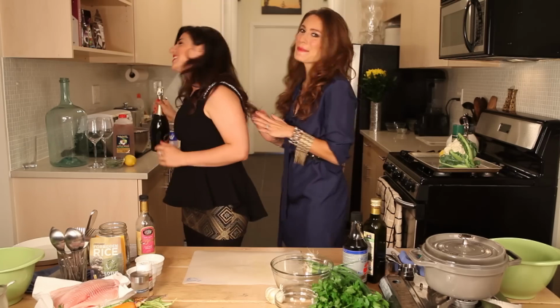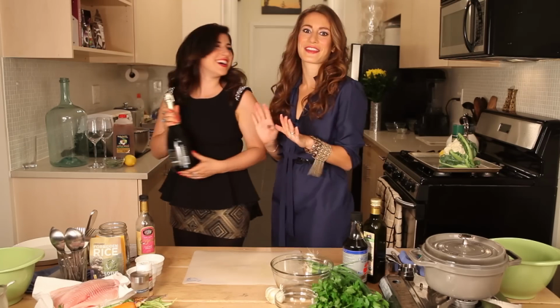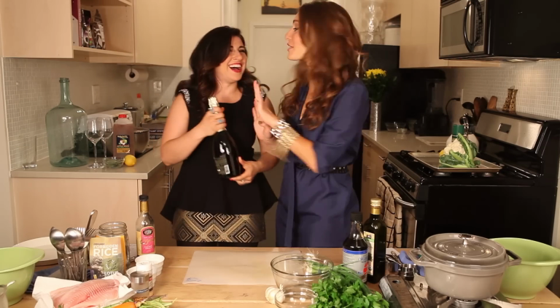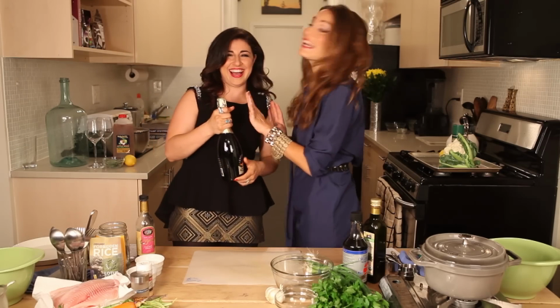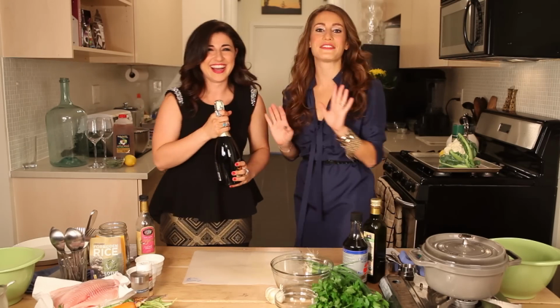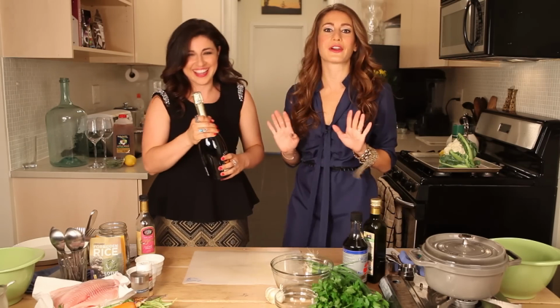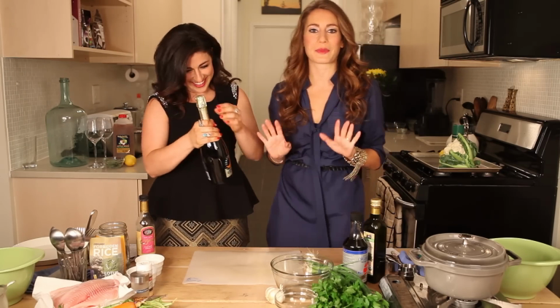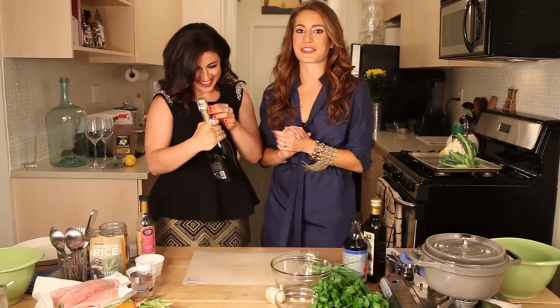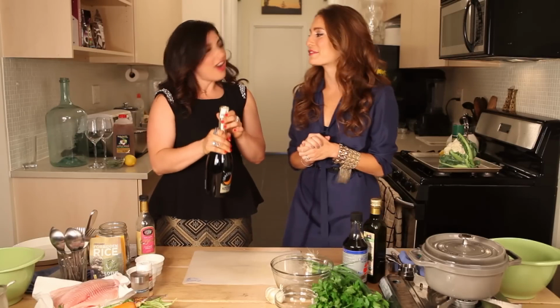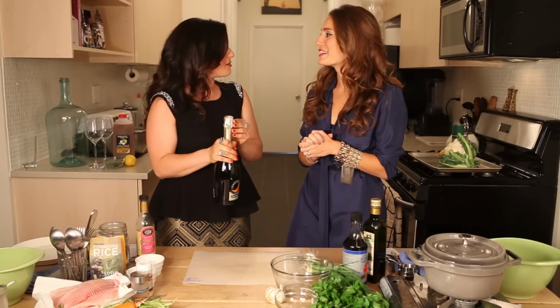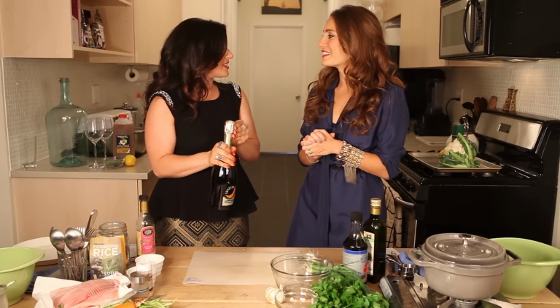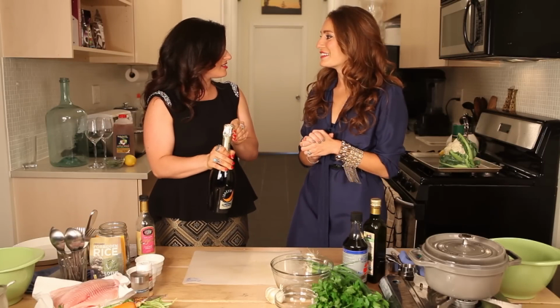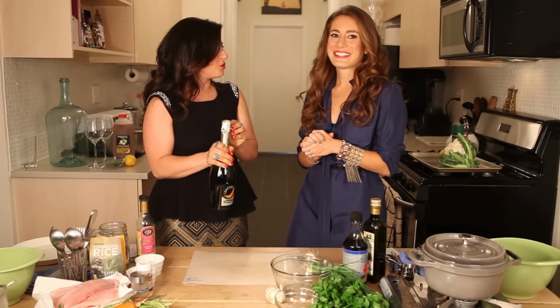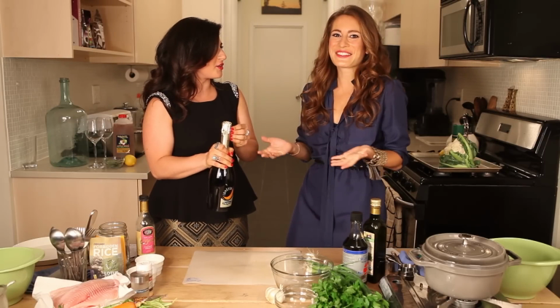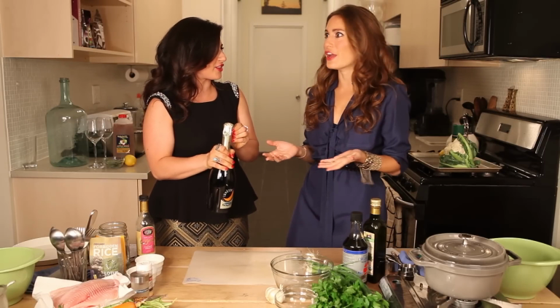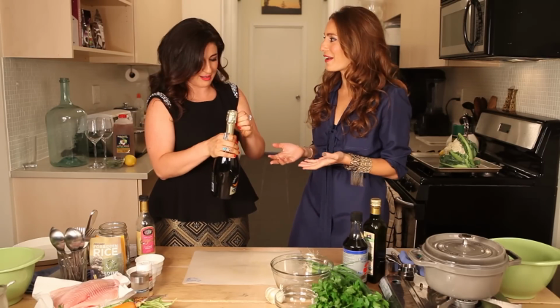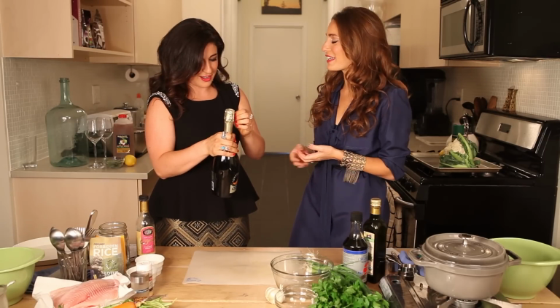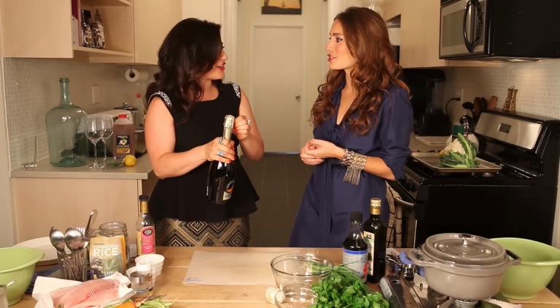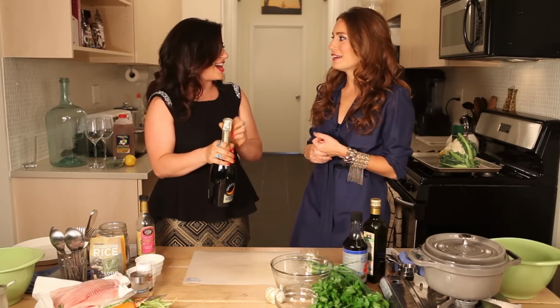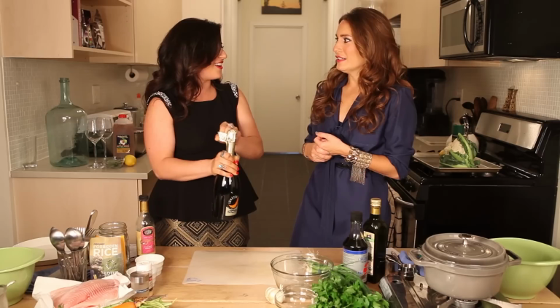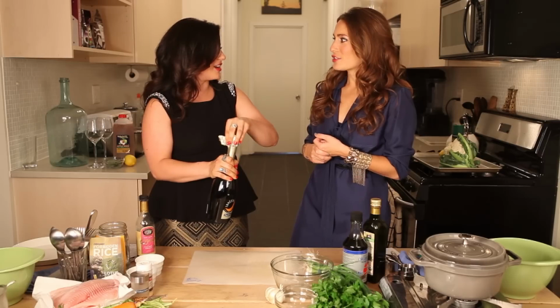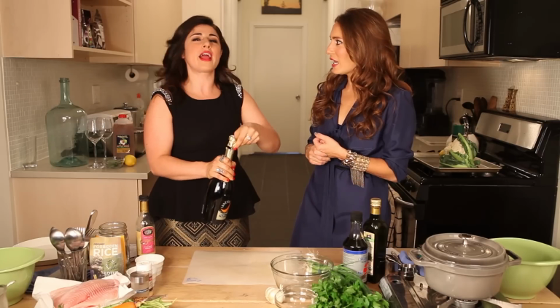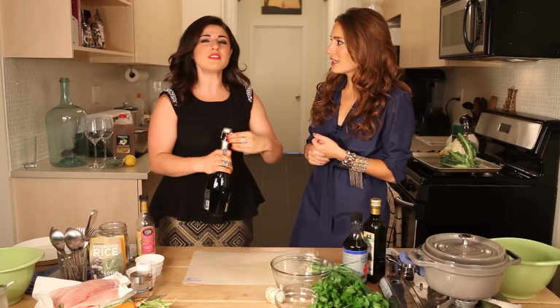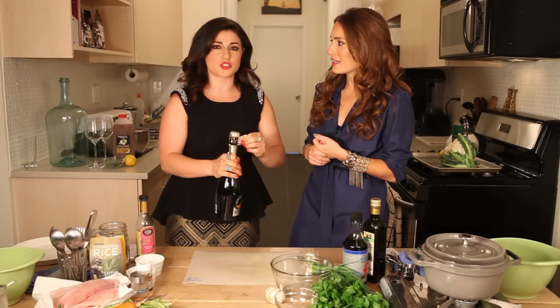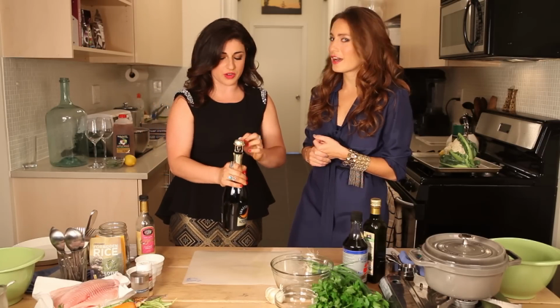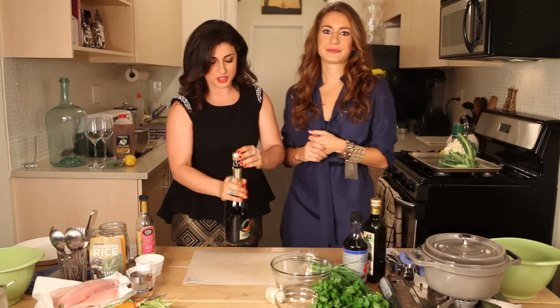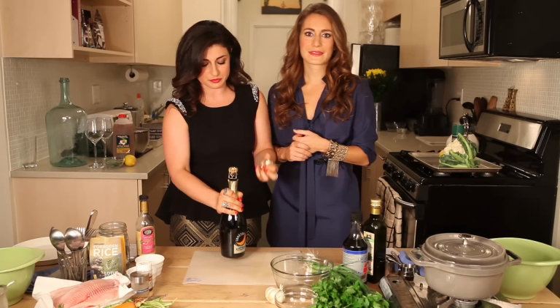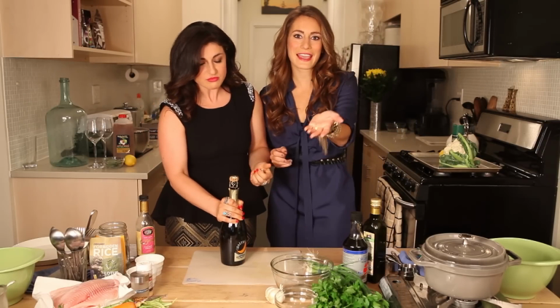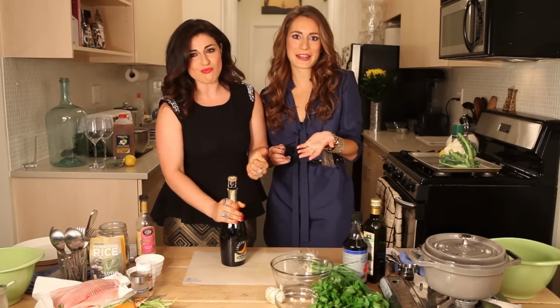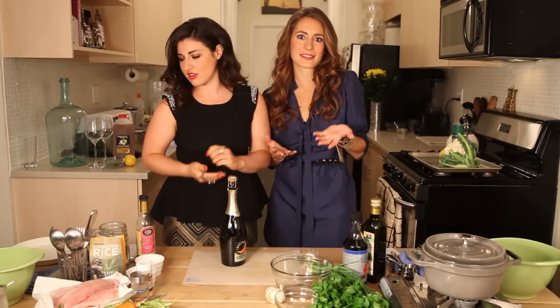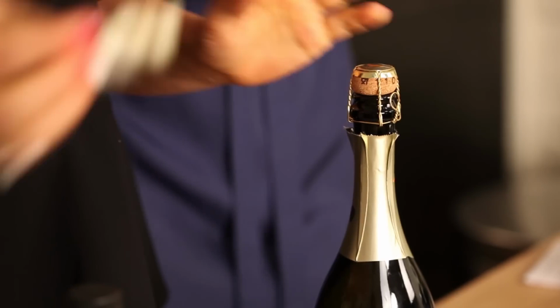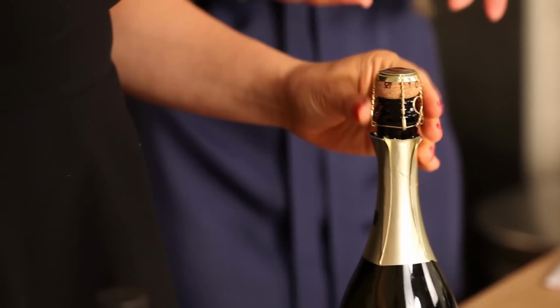I'm scared of this. I've actually never opened a bottle of champagne before. Okay, do you want me to do it then, or do you want to do it as a first time? Are you kidding? First time on camera. Alright, I'm gonna give you some instructions for how to pop champagne.